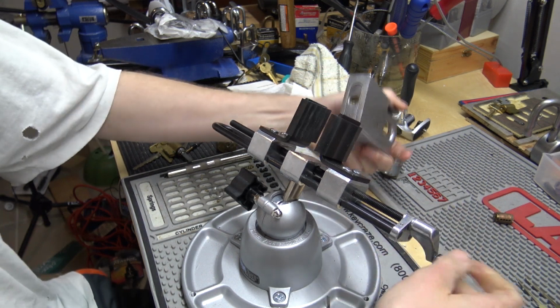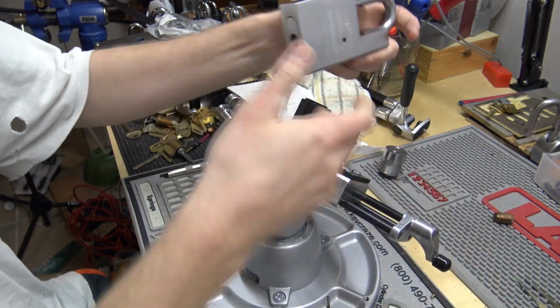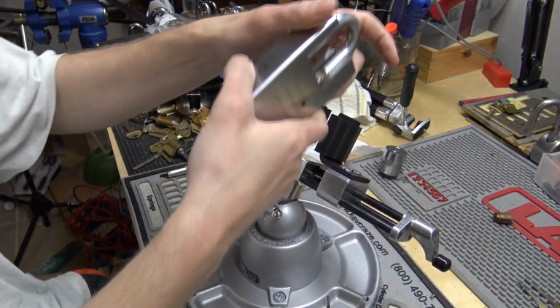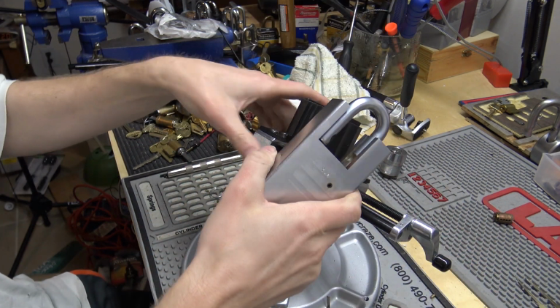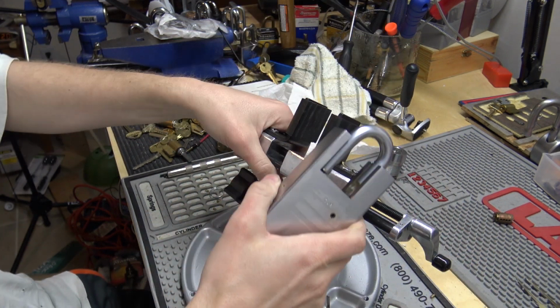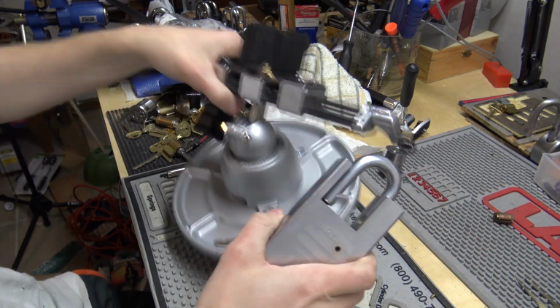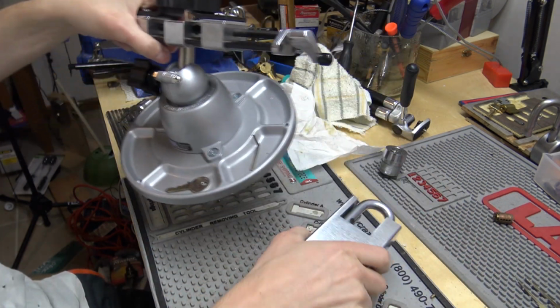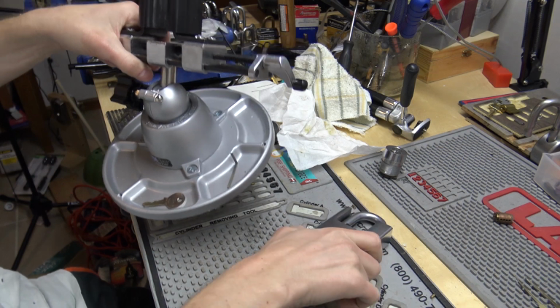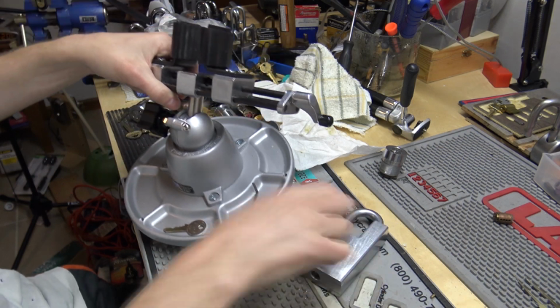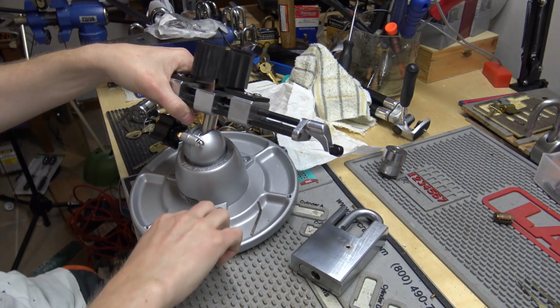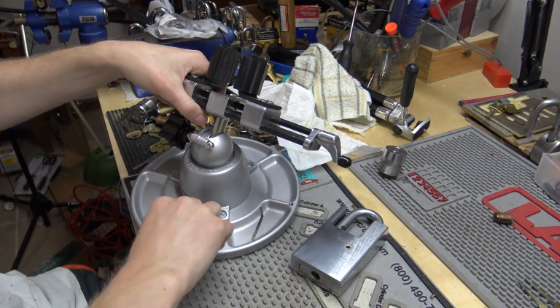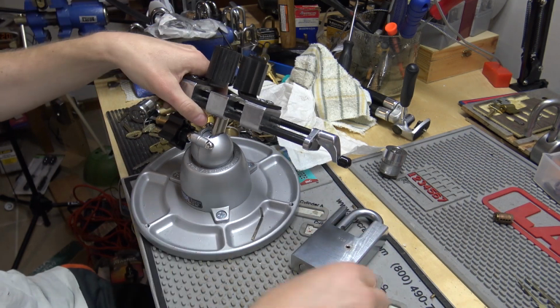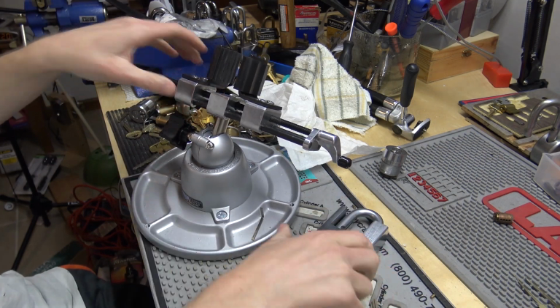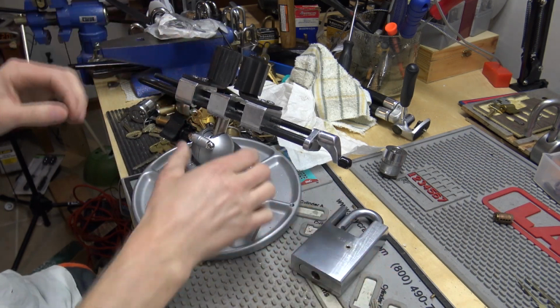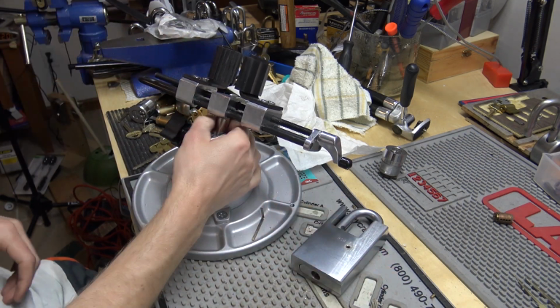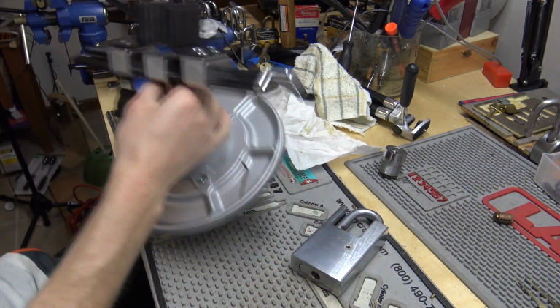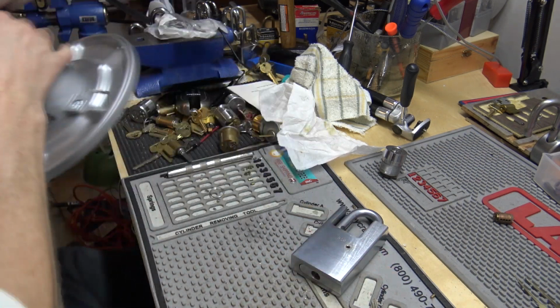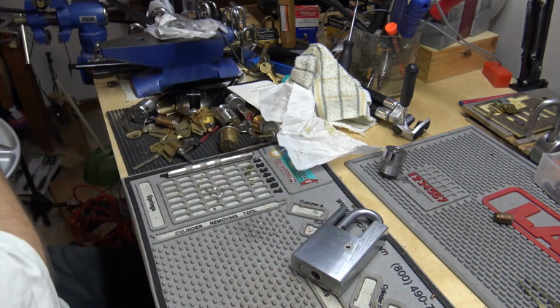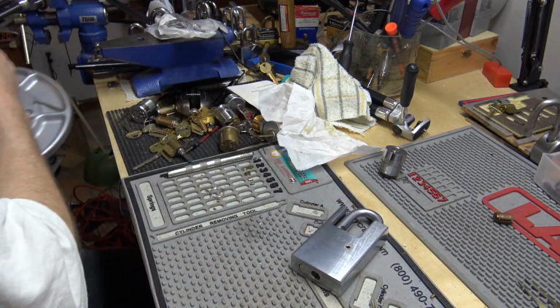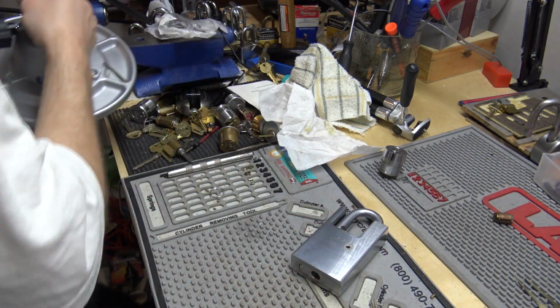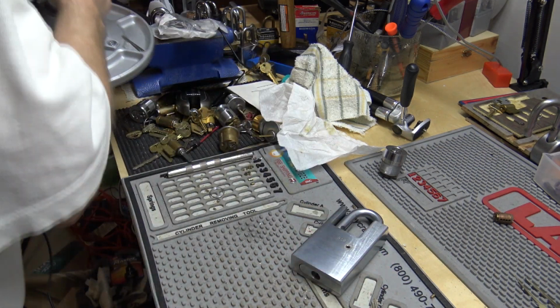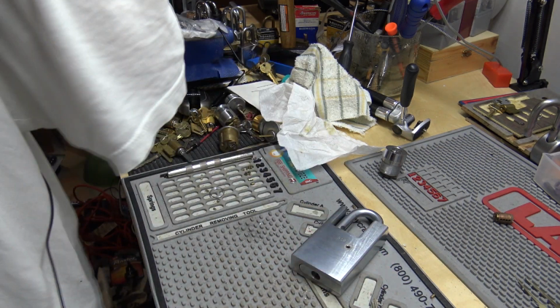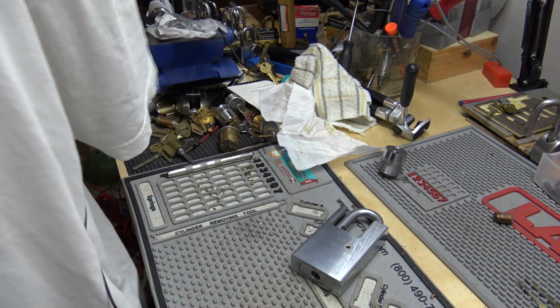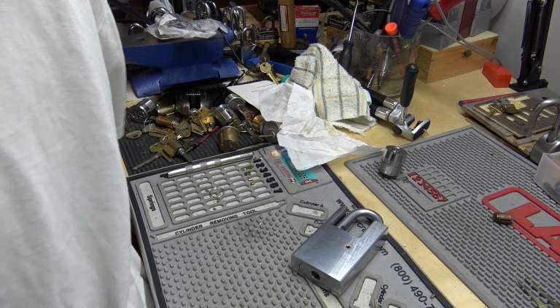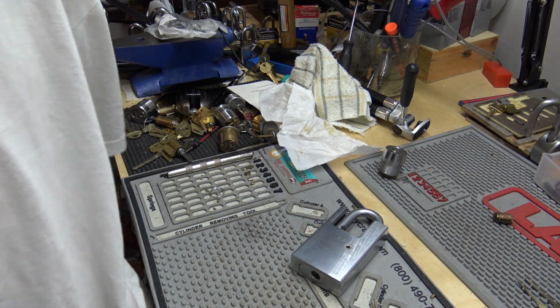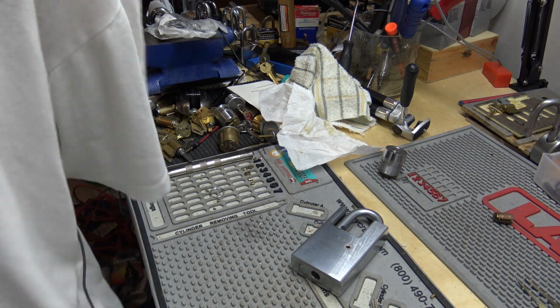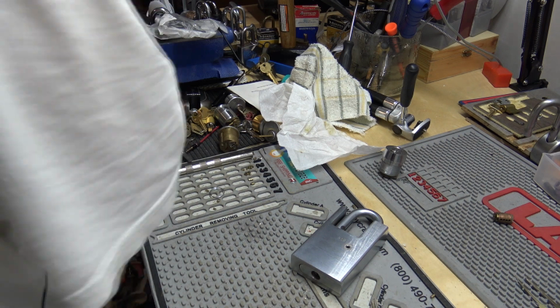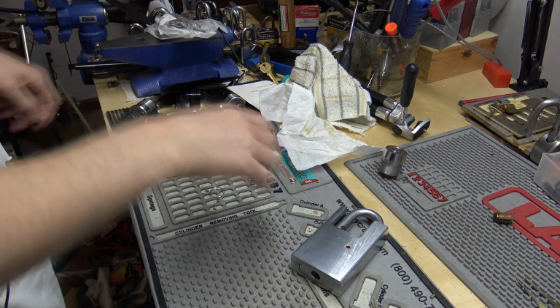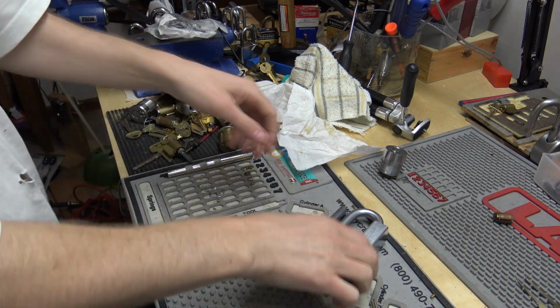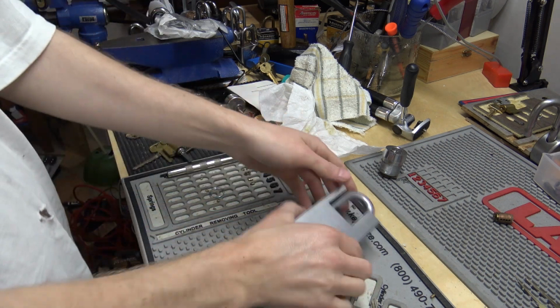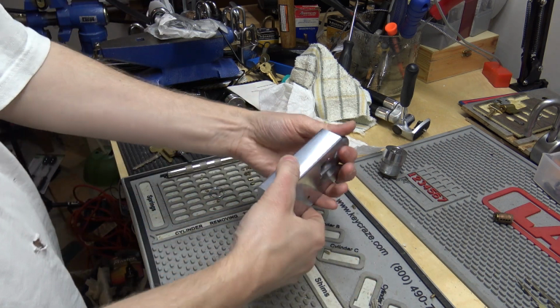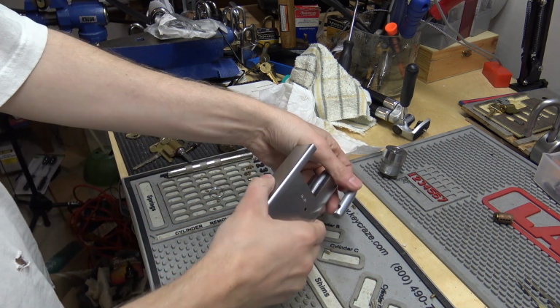And for some reason it didn't even seem that hard at that time, not like it was. I guess stick a pick in something long enough, it'll eventually open.